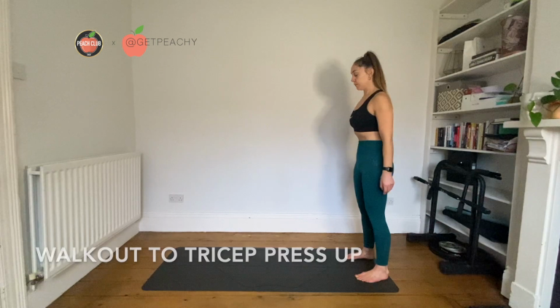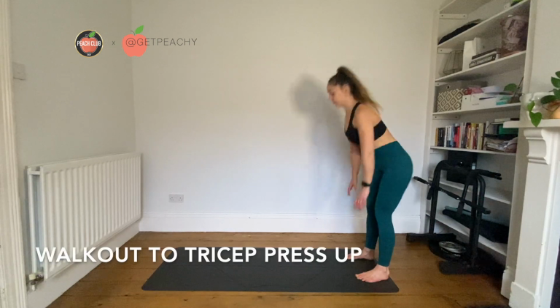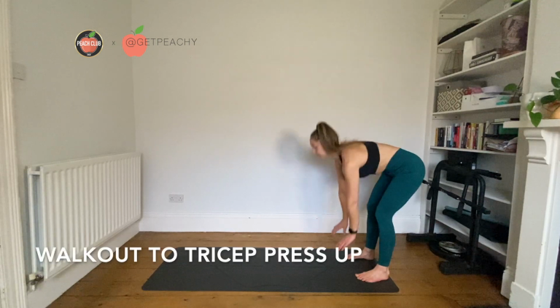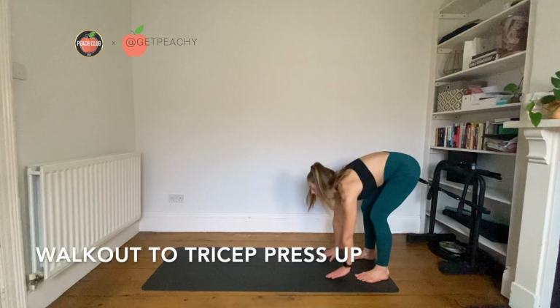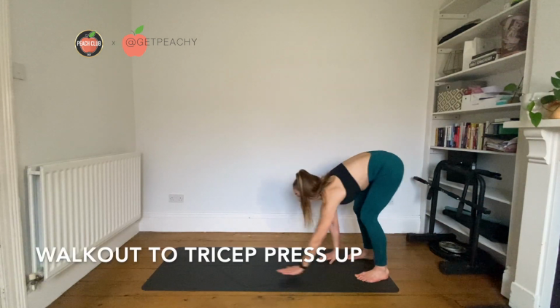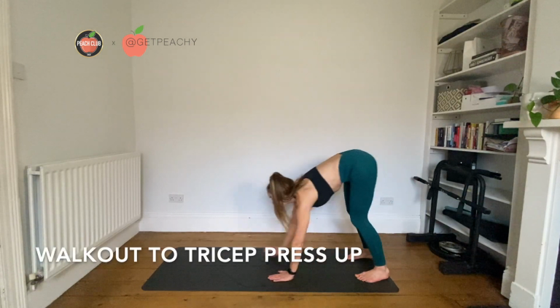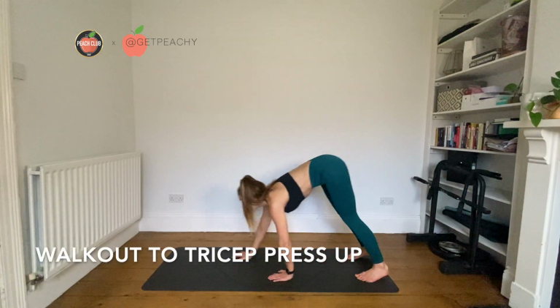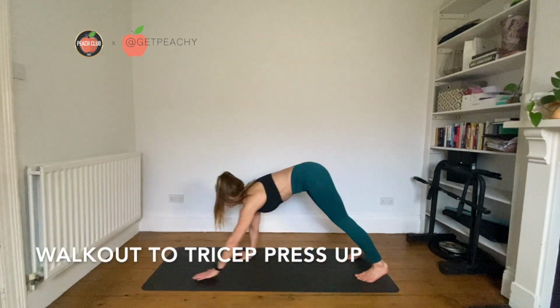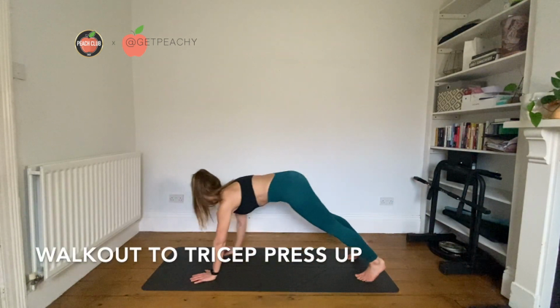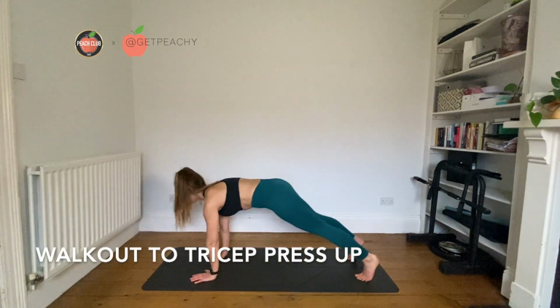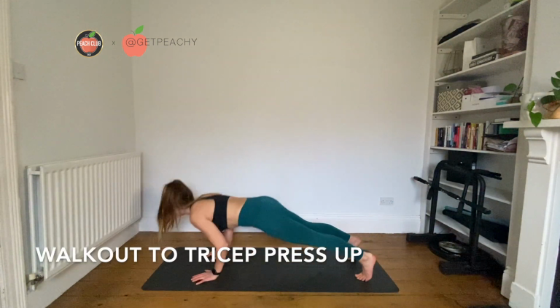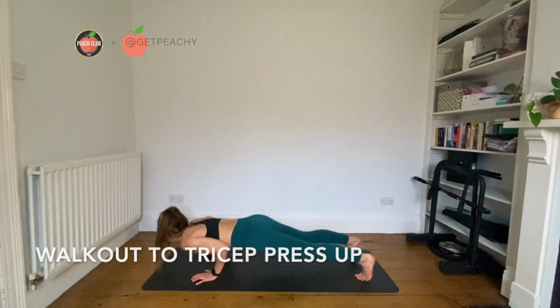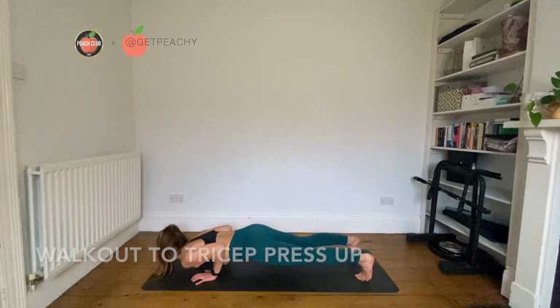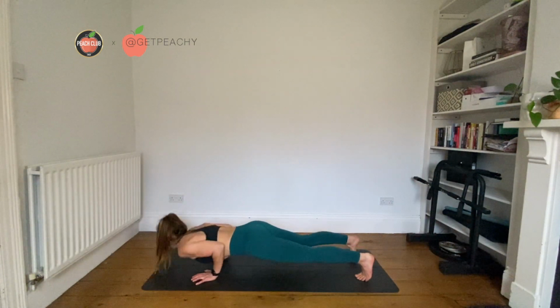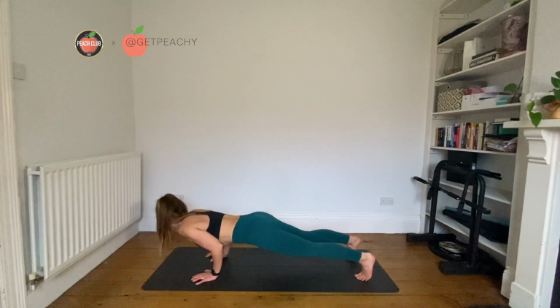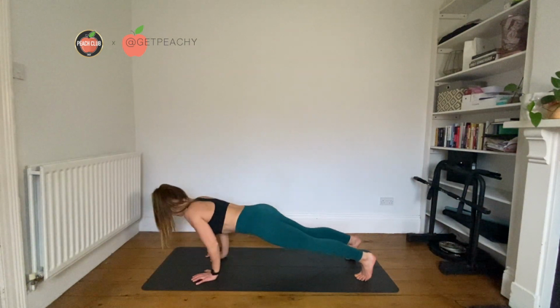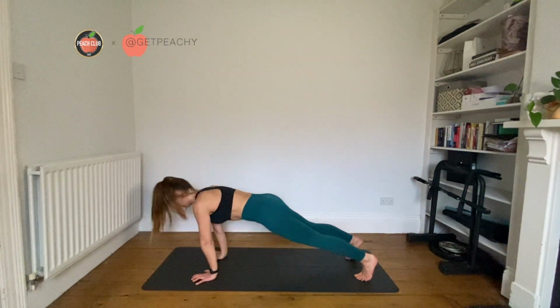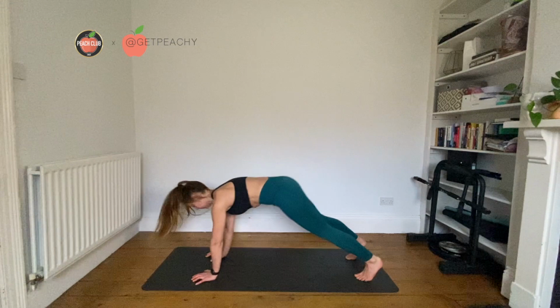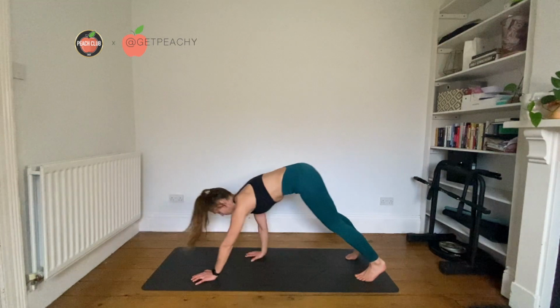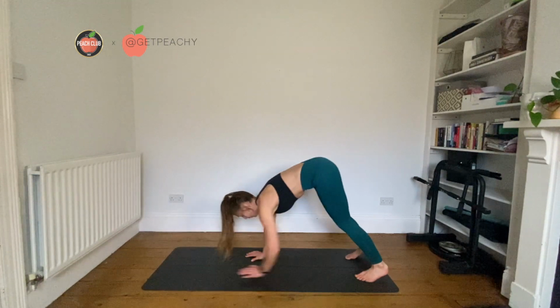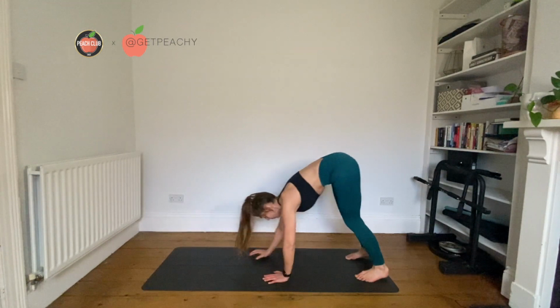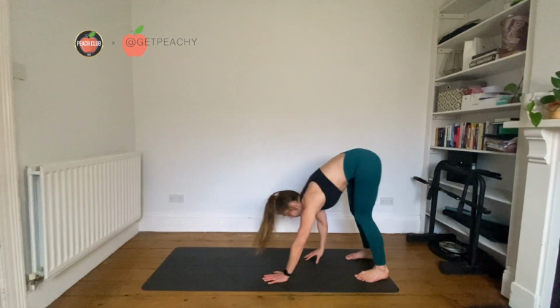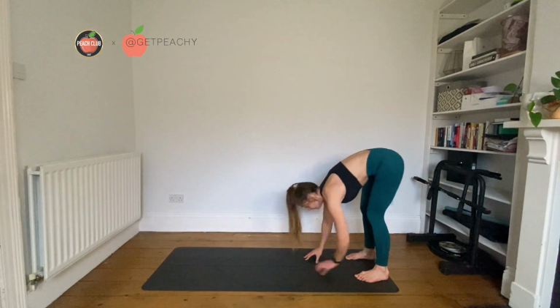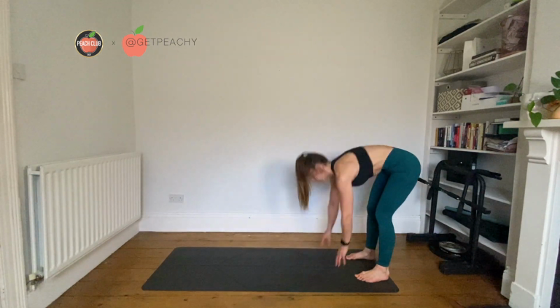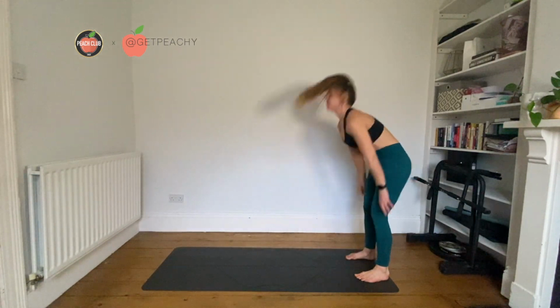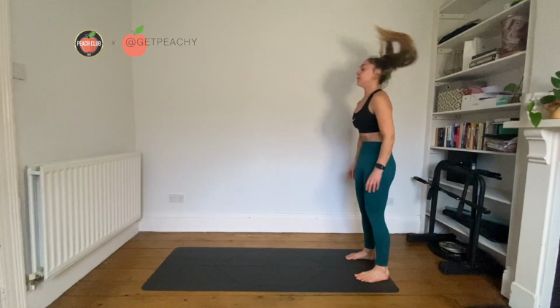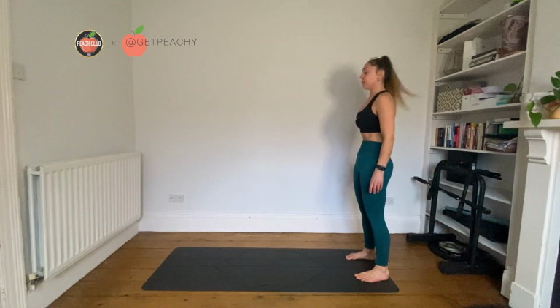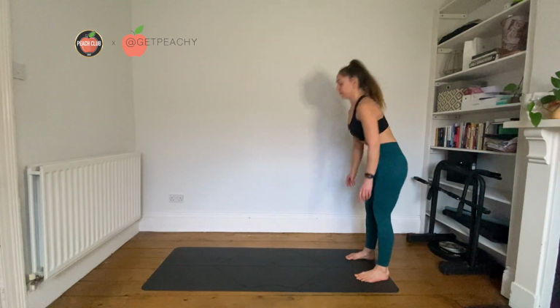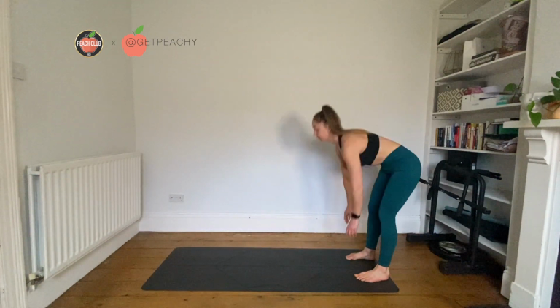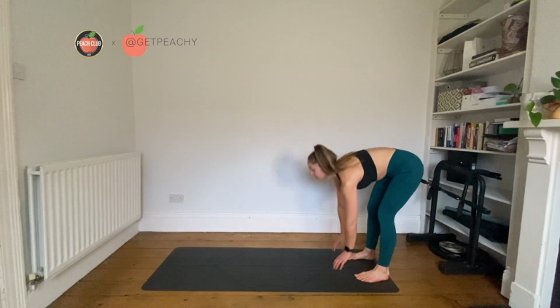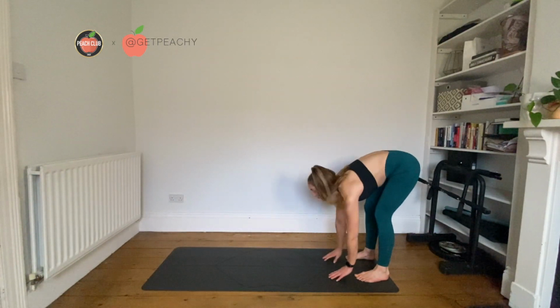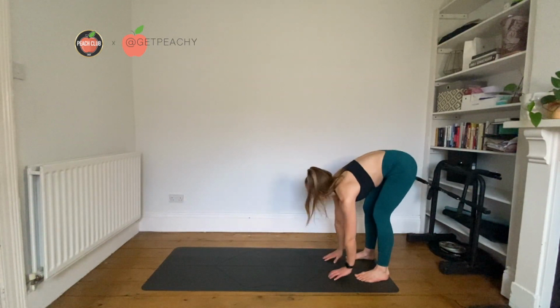Start with feet hip-width apart, walk your hands out, then come into a tricep press-up. Walk your hands back as close as you can to your feet and stand back up and repeat.